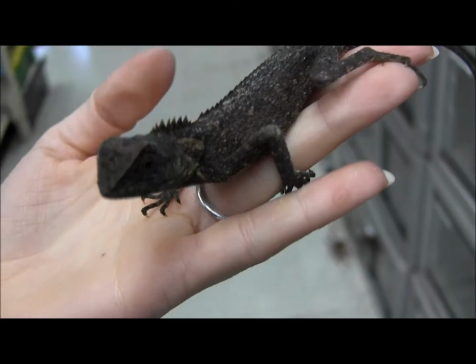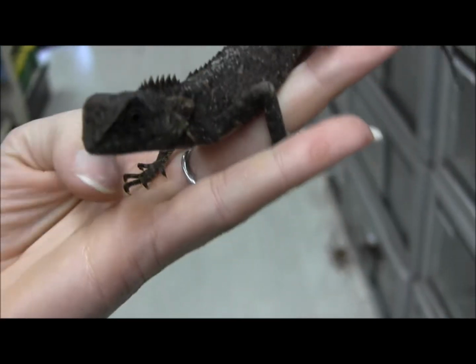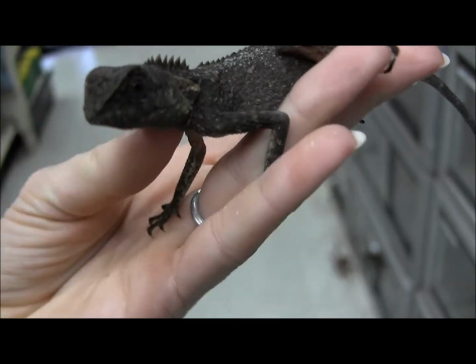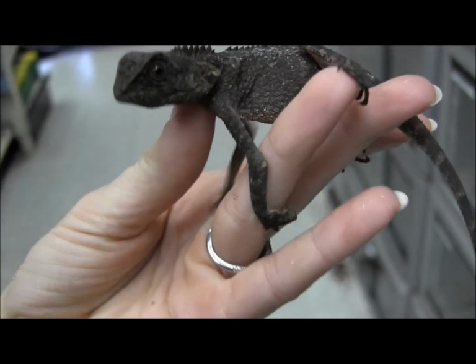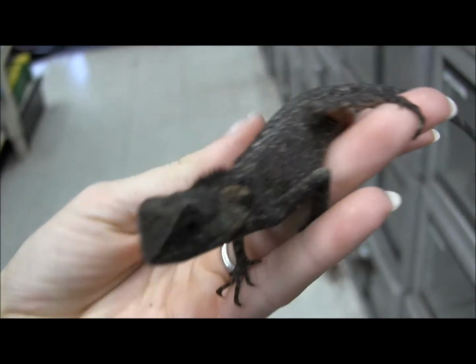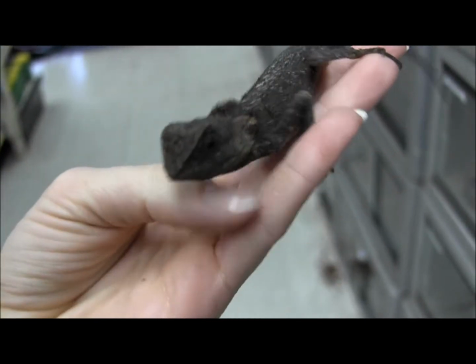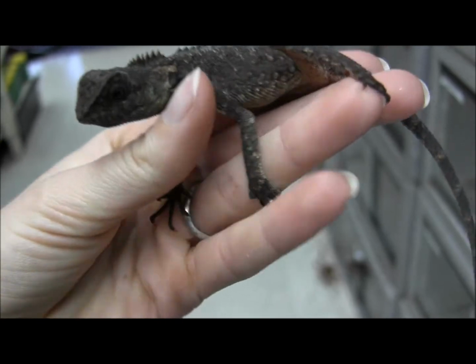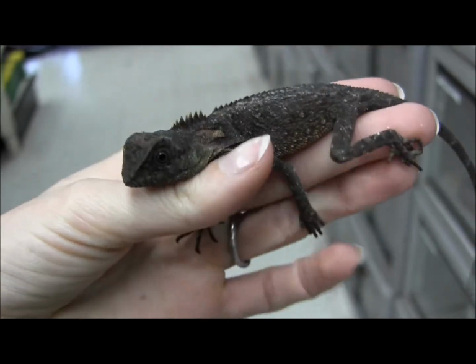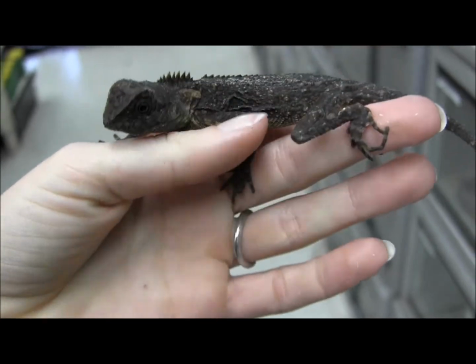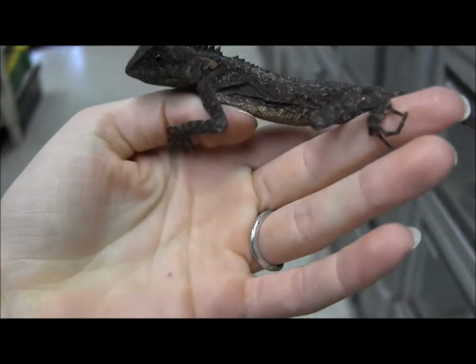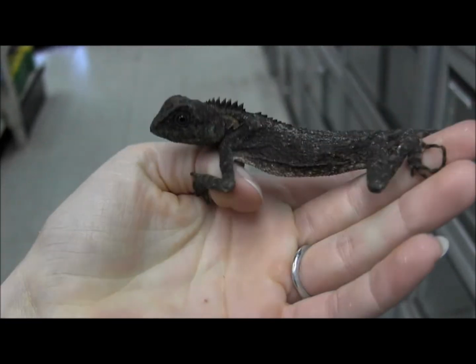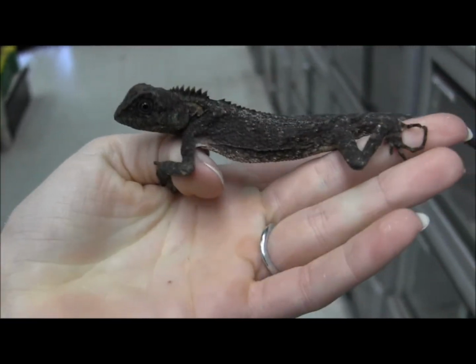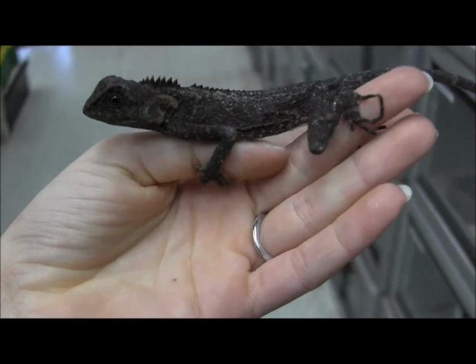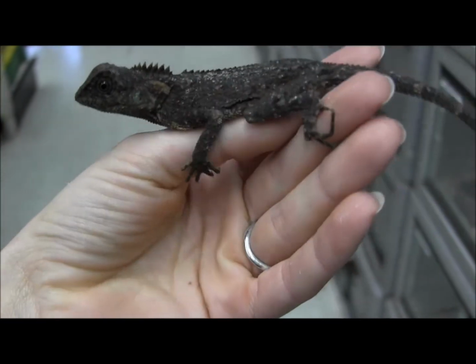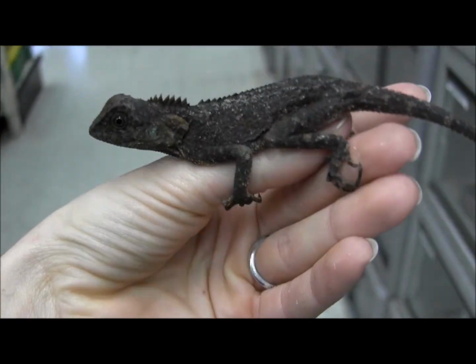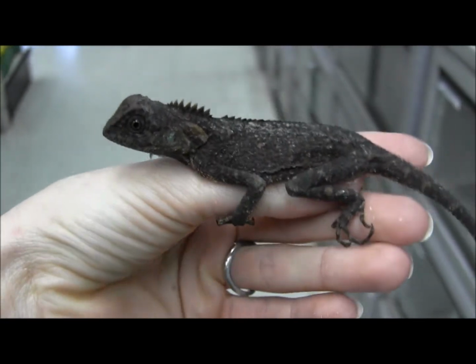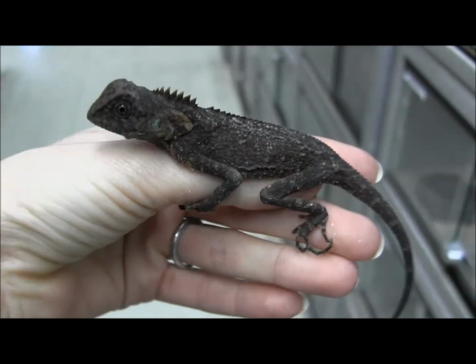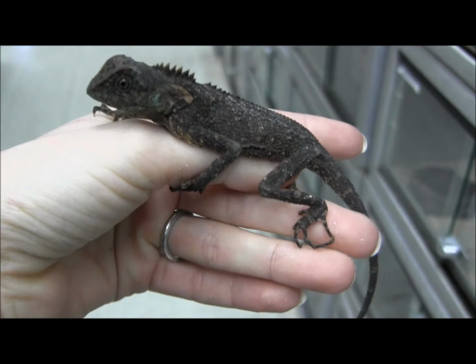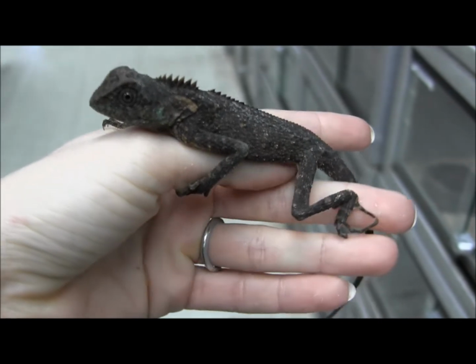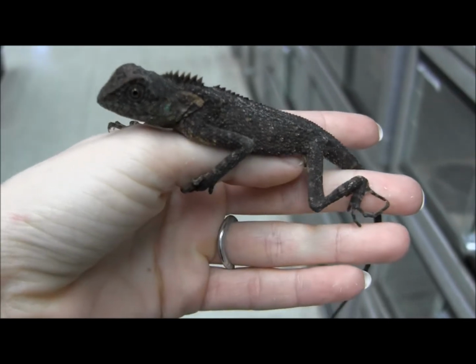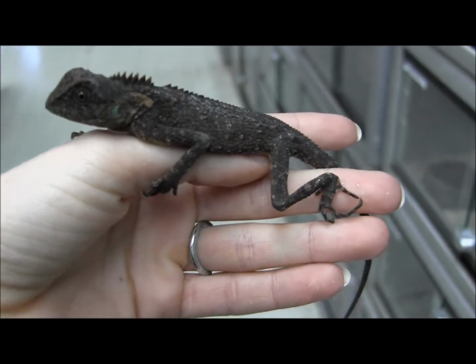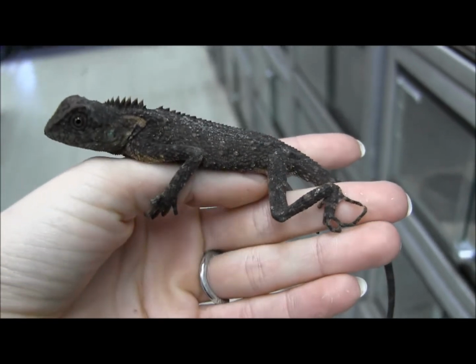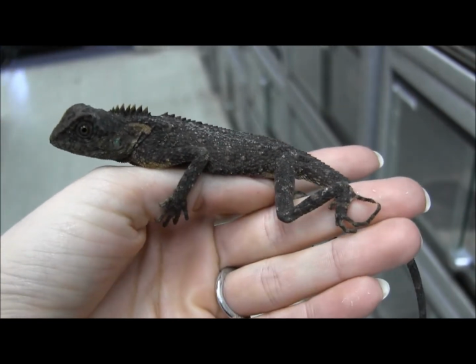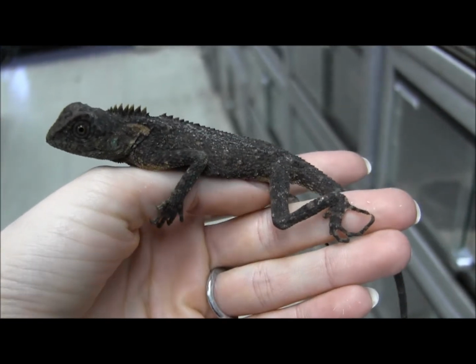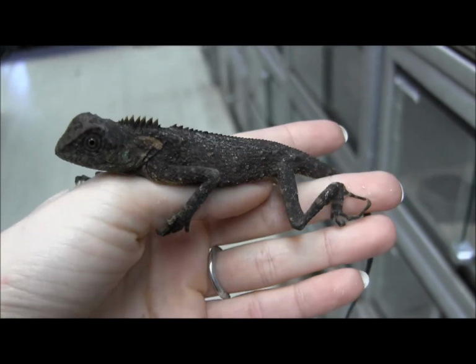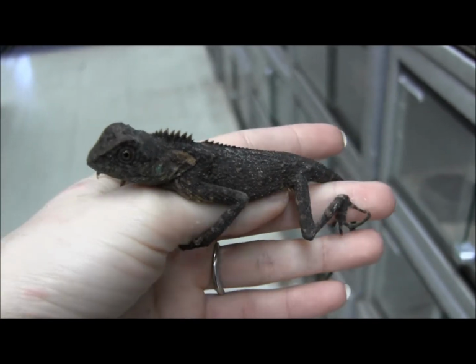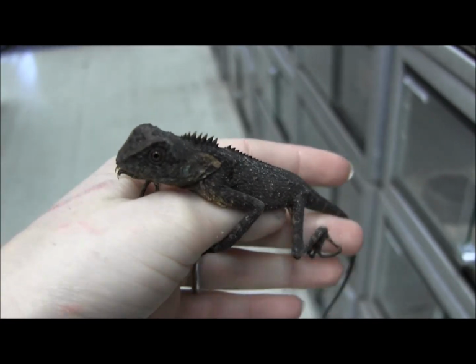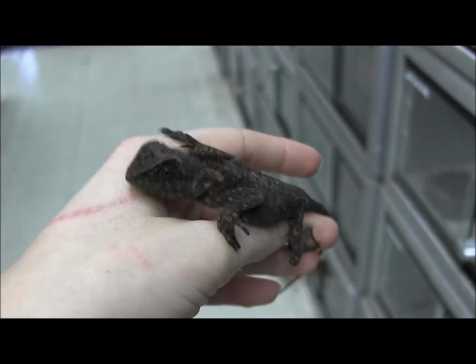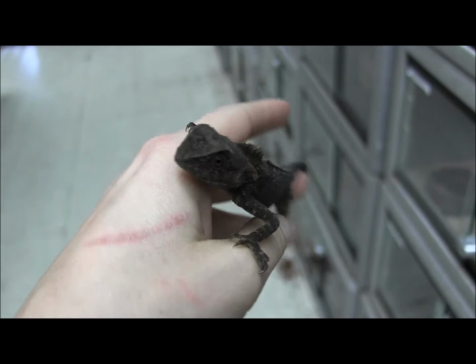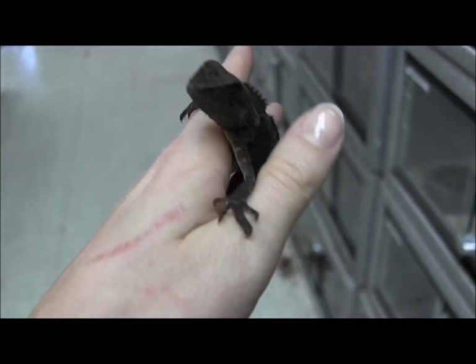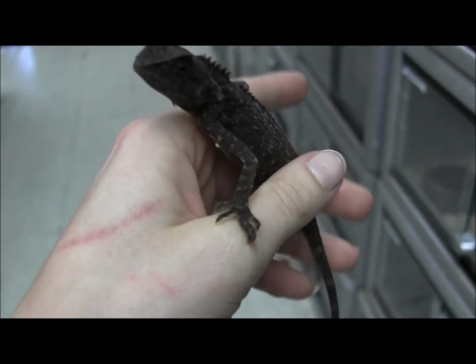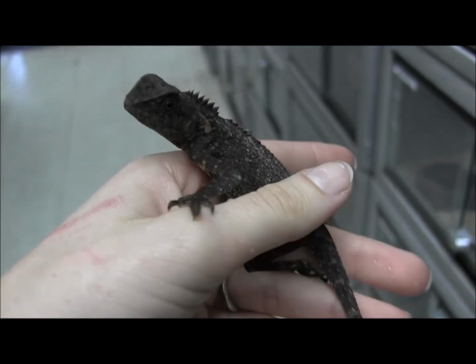These little guys often come in a range of colors, from kind of brown like this guy here to a lot more green like the one you were just looking at. They do like to perch and climb, so it's really easy to handle them. Just about all of them will sit on your hand just like these guys are doing.